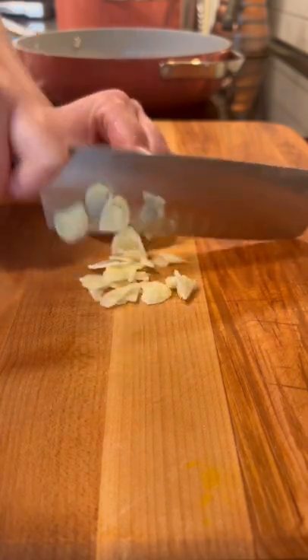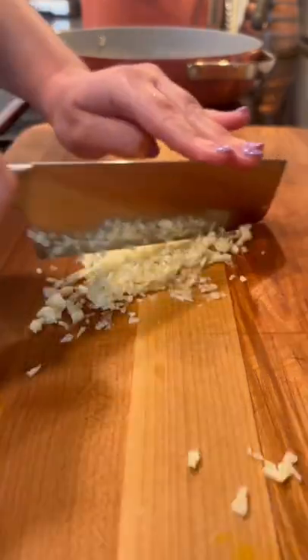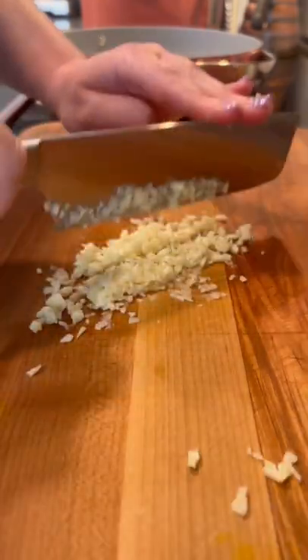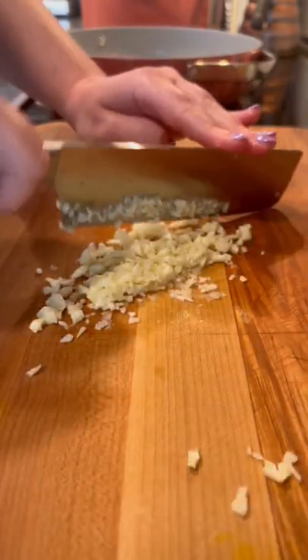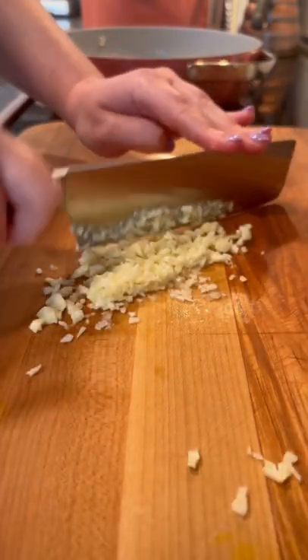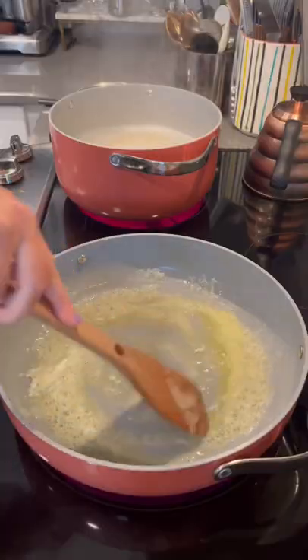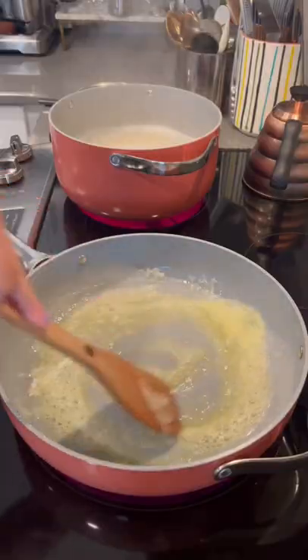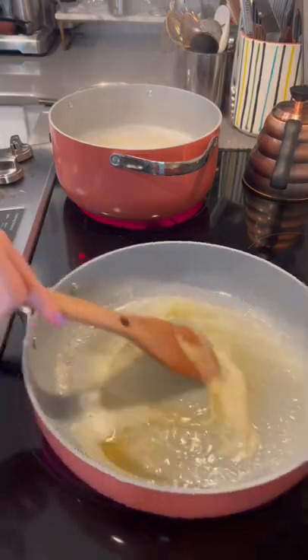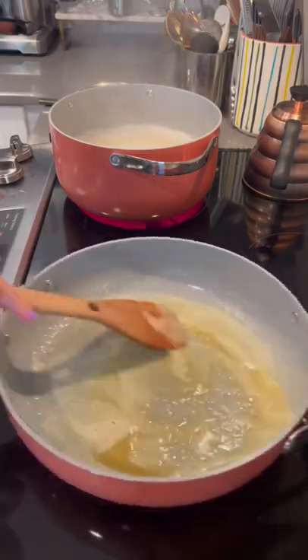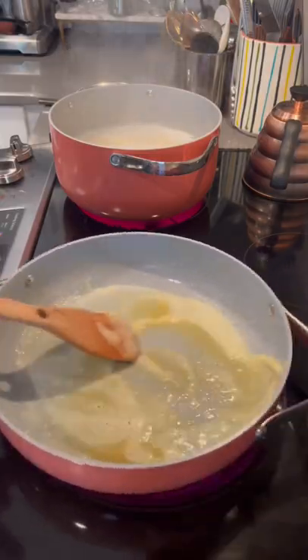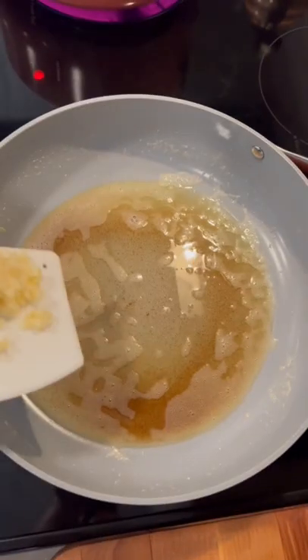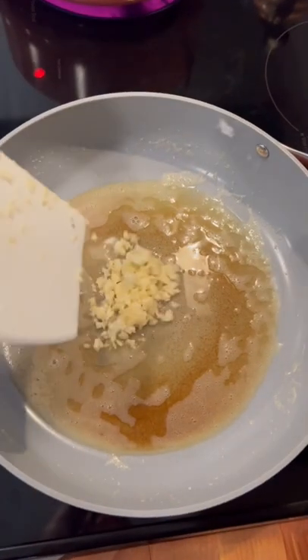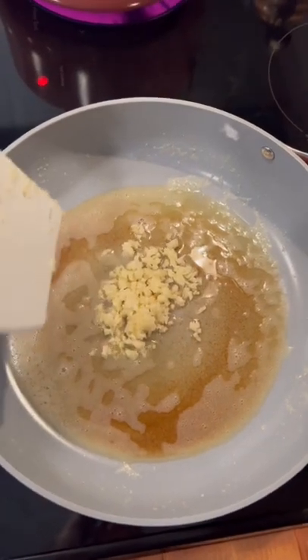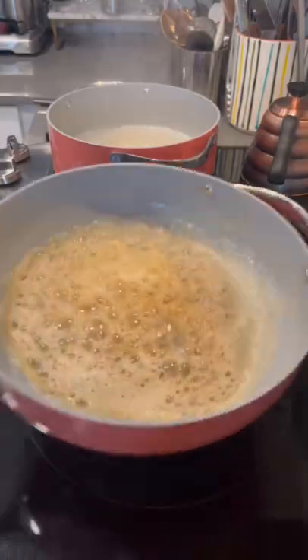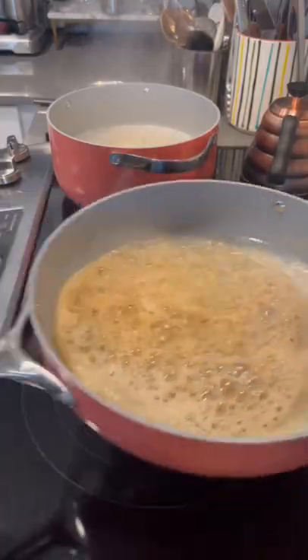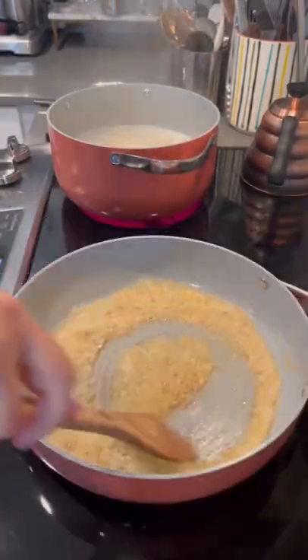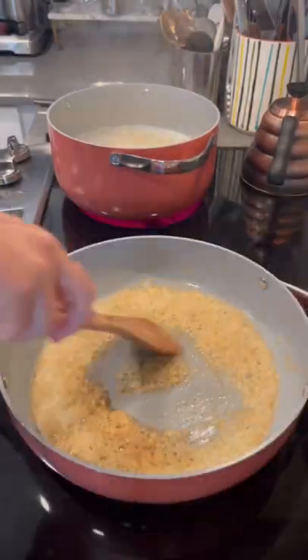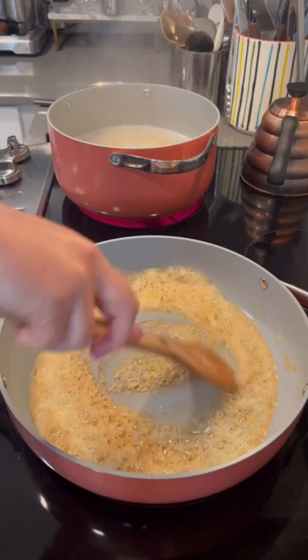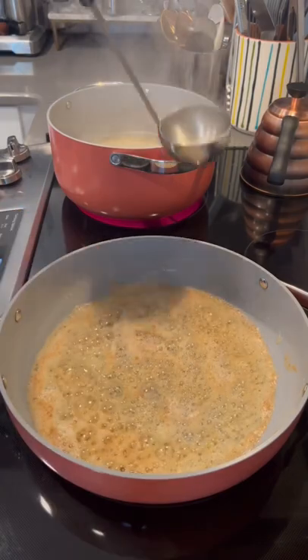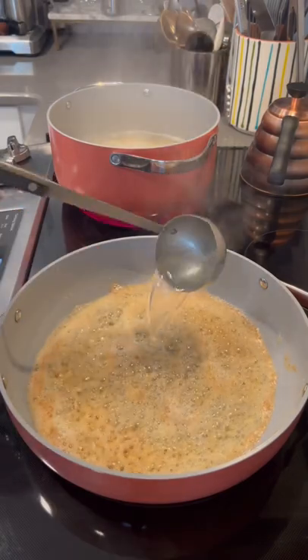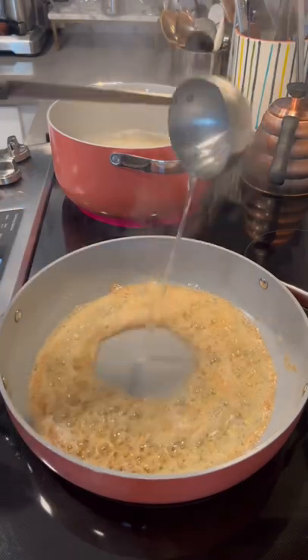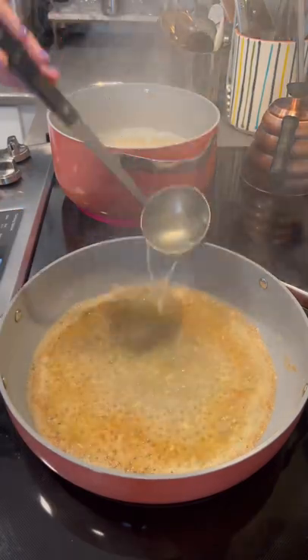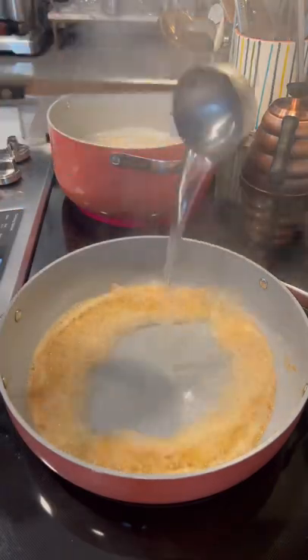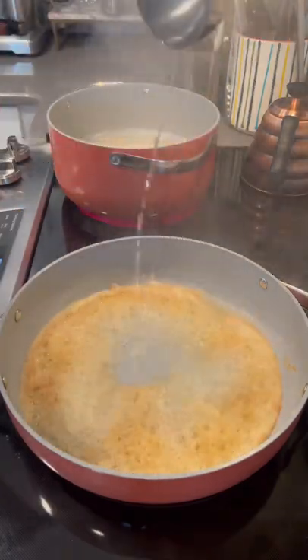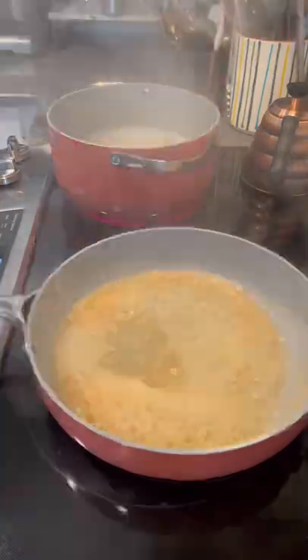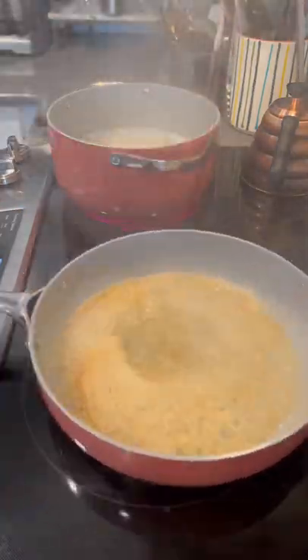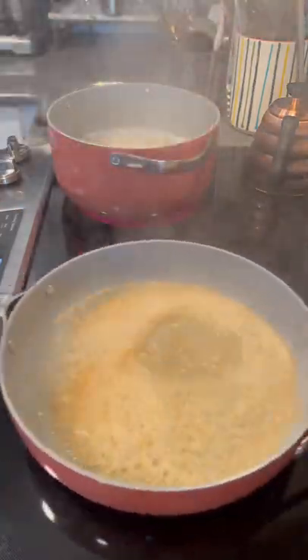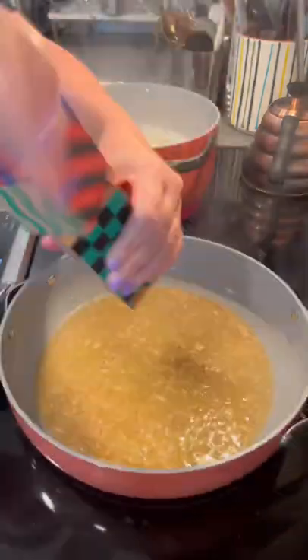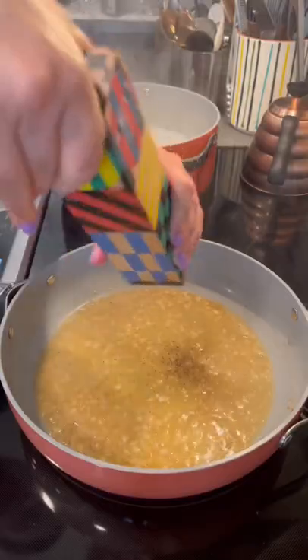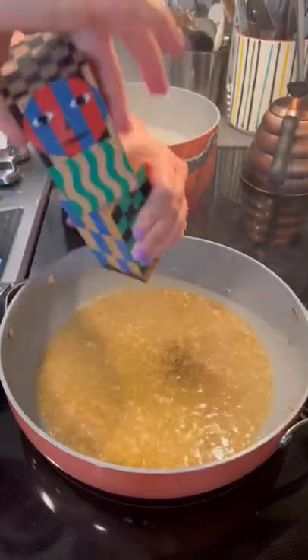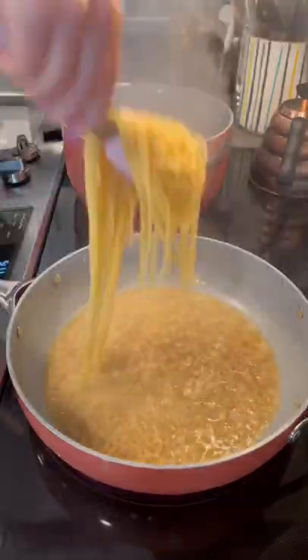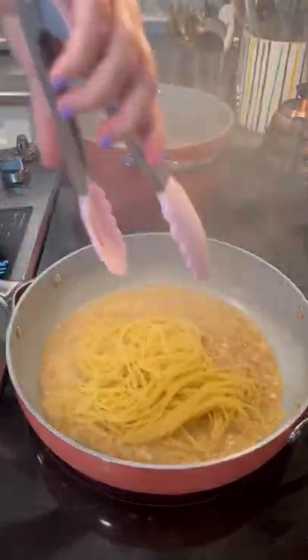While the pasta cooks, I just chop up some garlic and then I start browning my butter. You just want to cook your butter until it's very lightly browned and then toss in your garlic. Next I add a couple ladlefuls of pasta water to stop the brown butter from burning and to create a nice emulsified sauce.